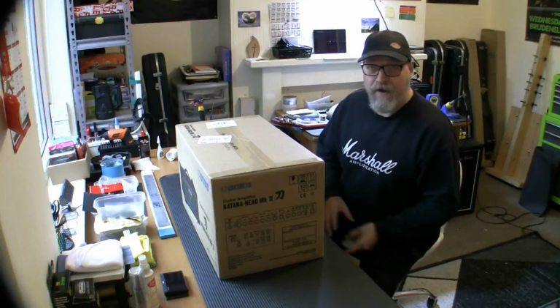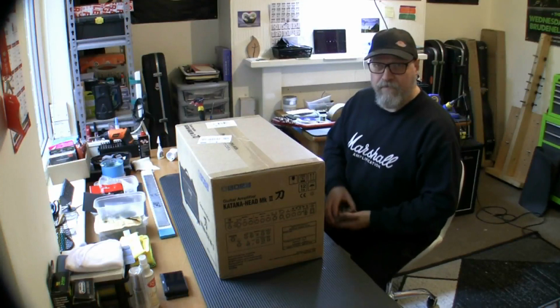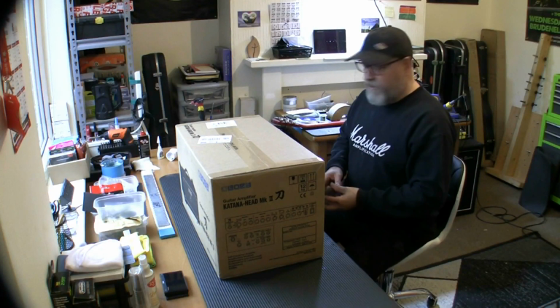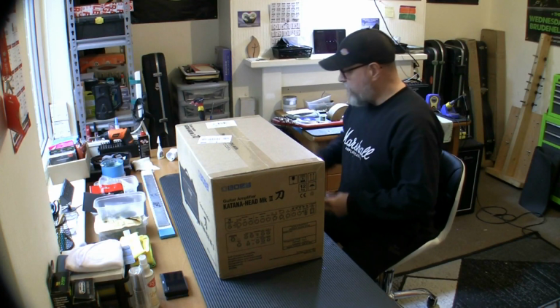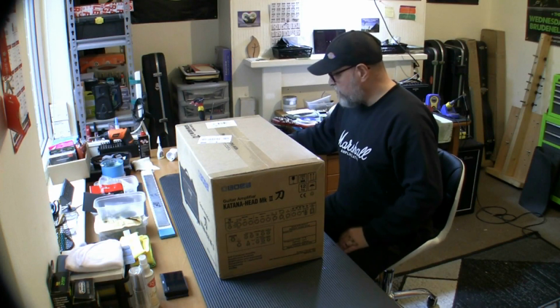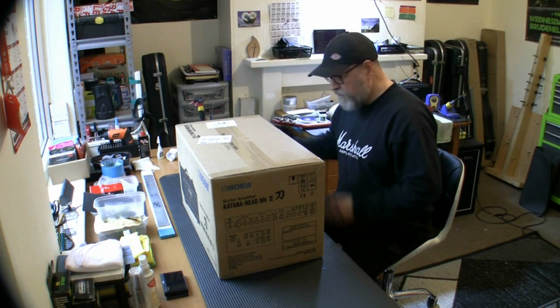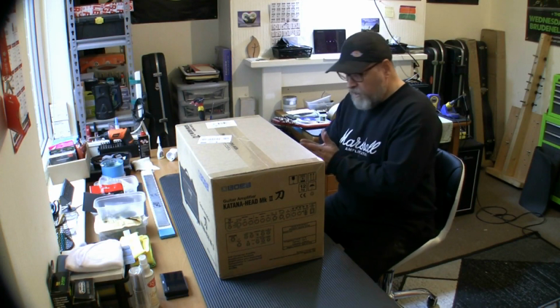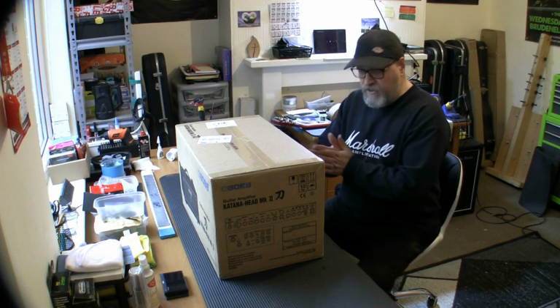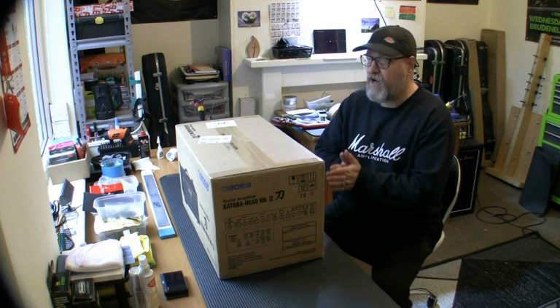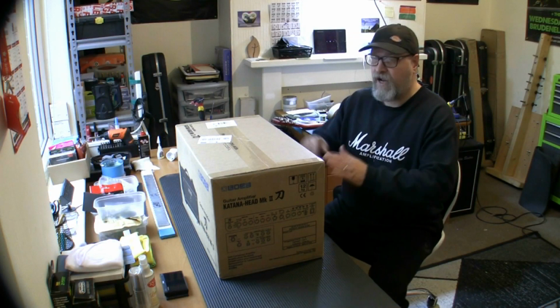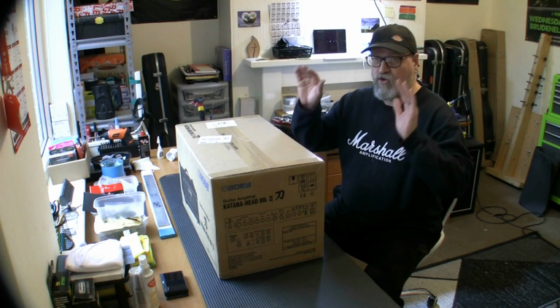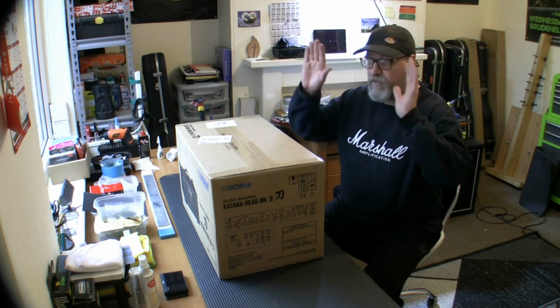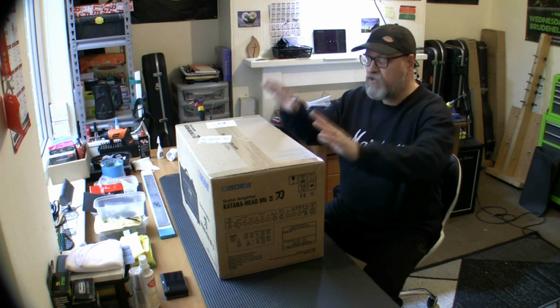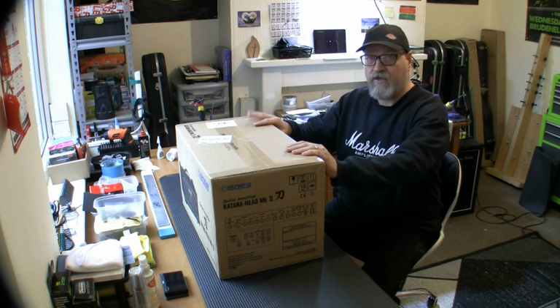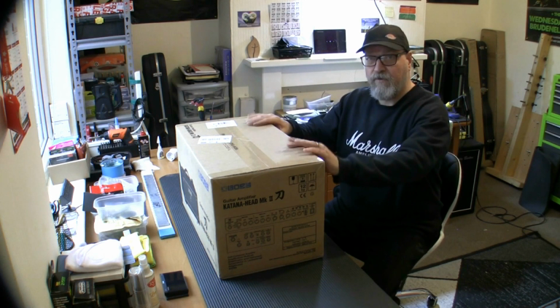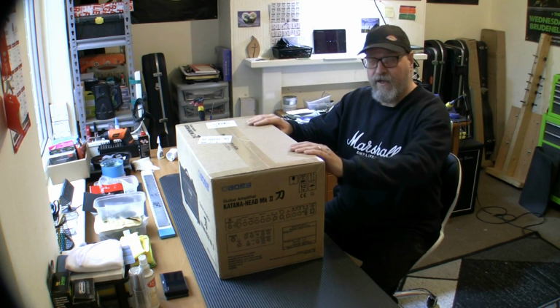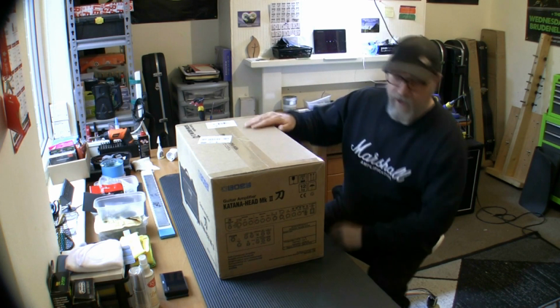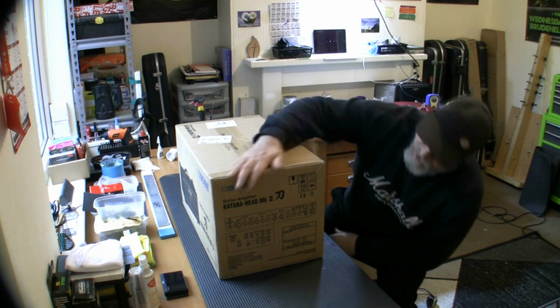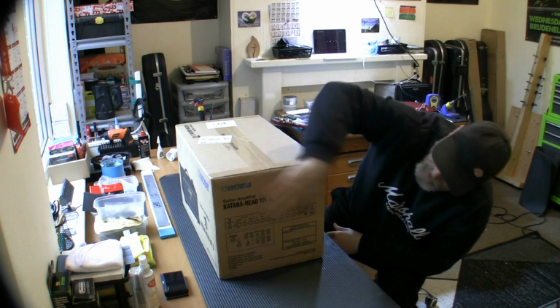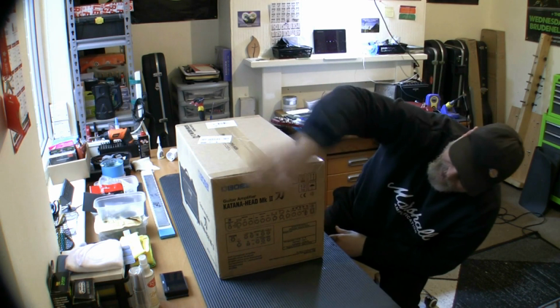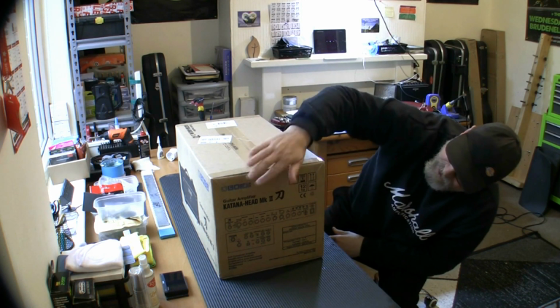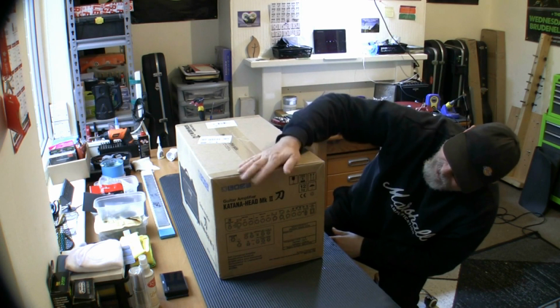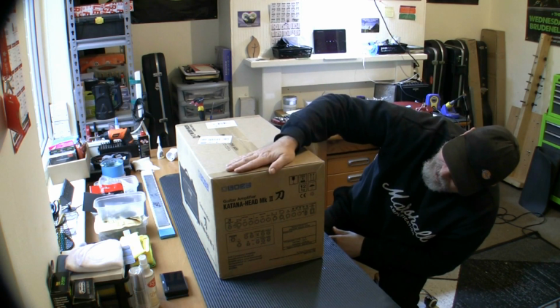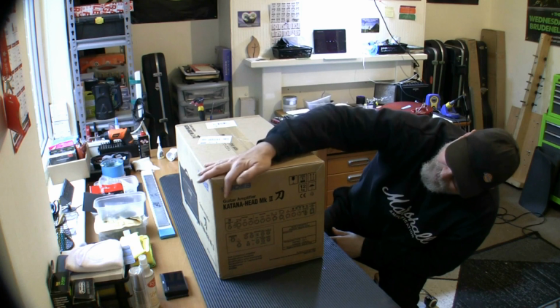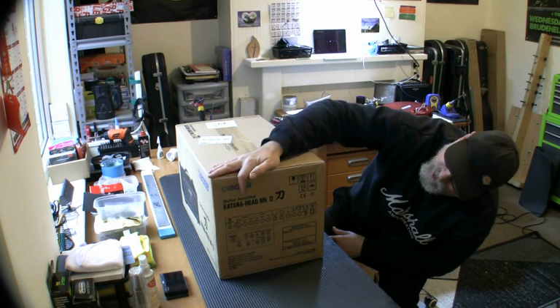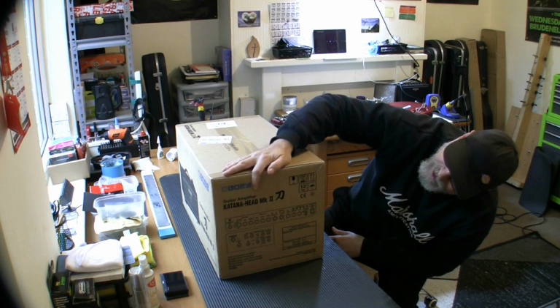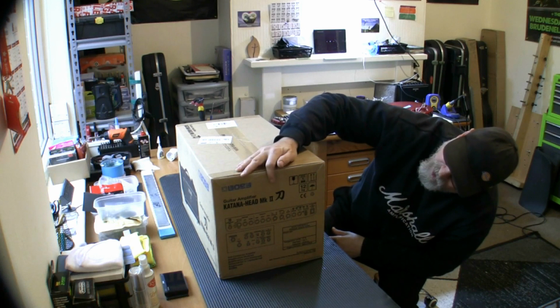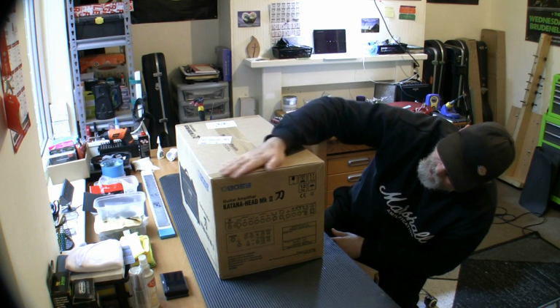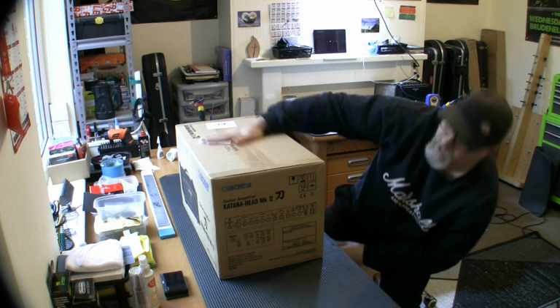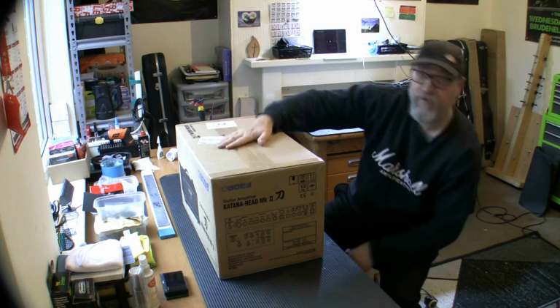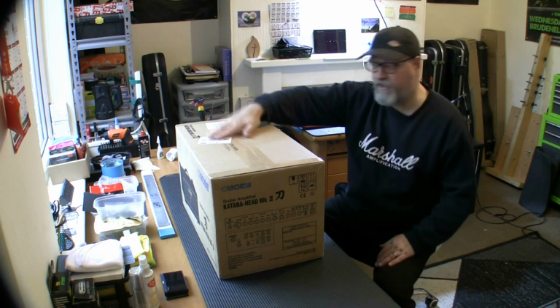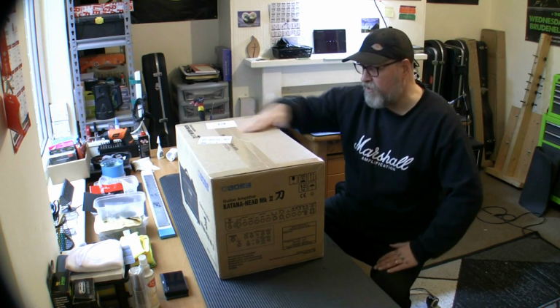Very rarely do I do this, but today I have downed tools because I've just had a delivery. You can see straight away what it is — Boss Katana Head Mark 2 guitar amplifier.